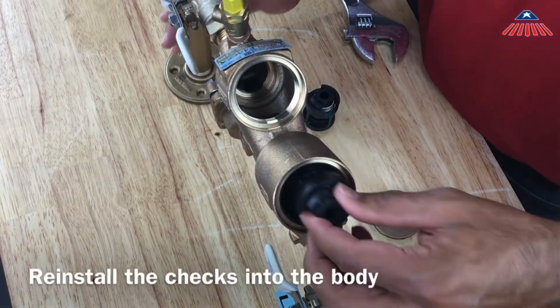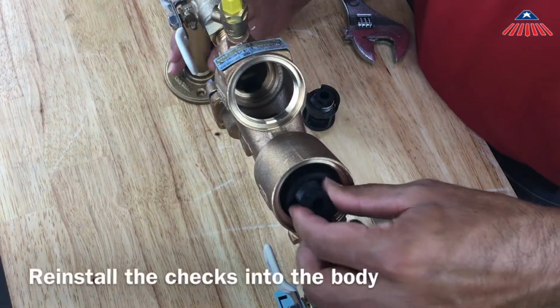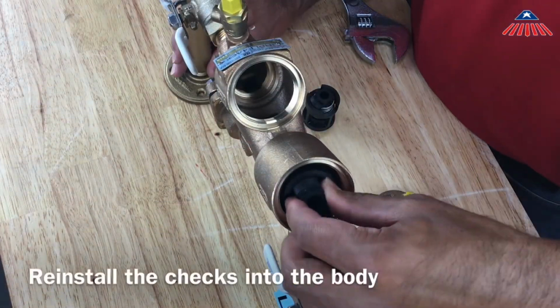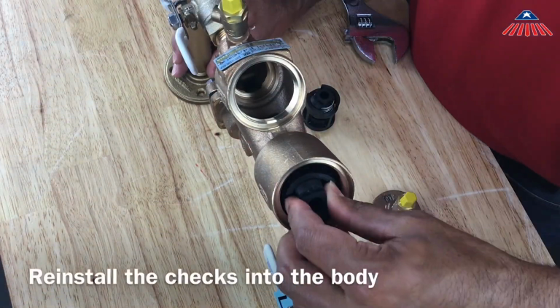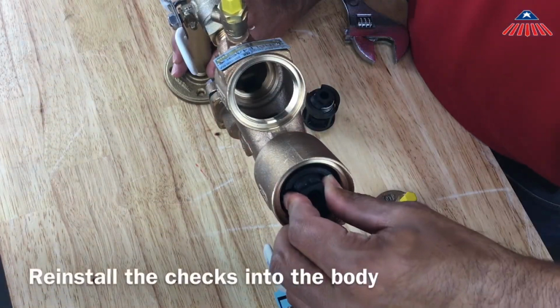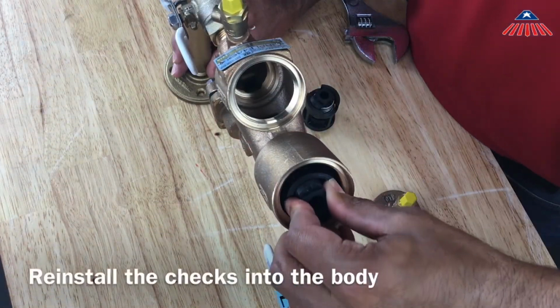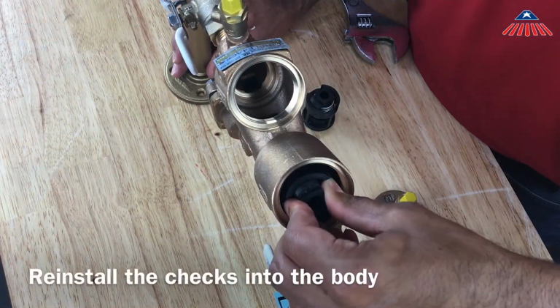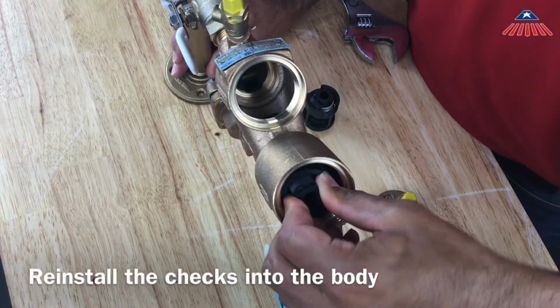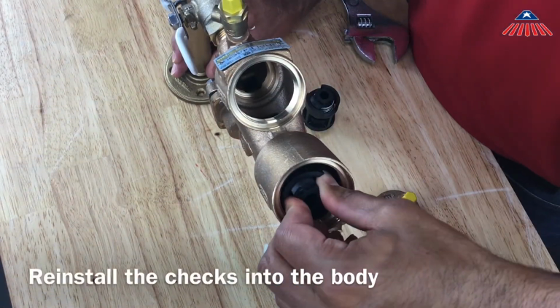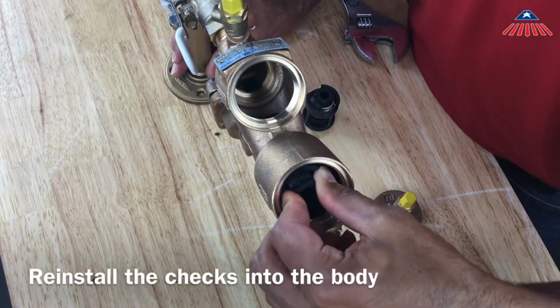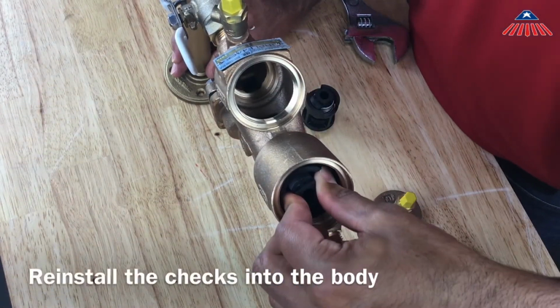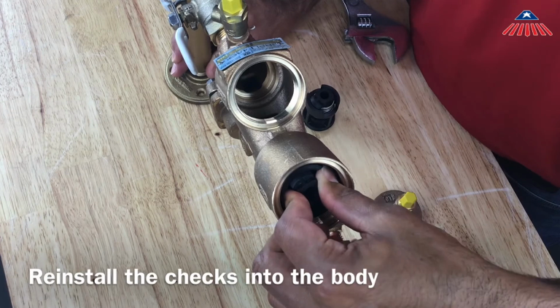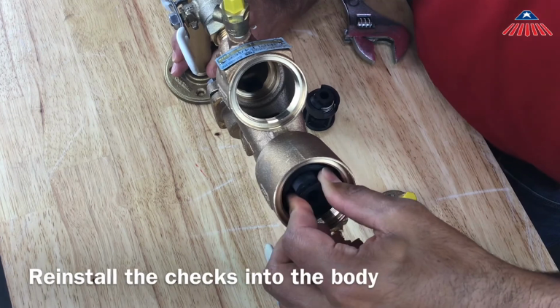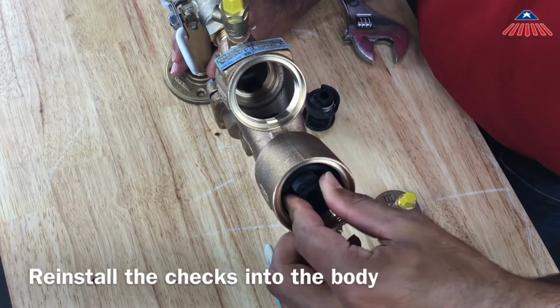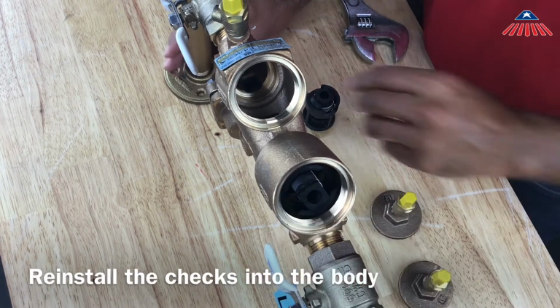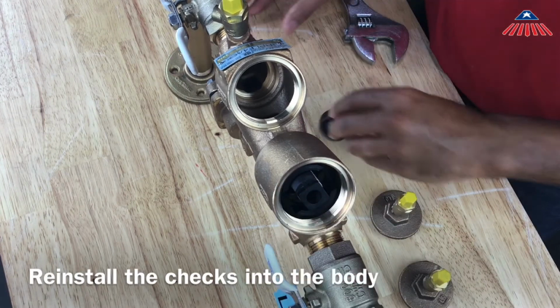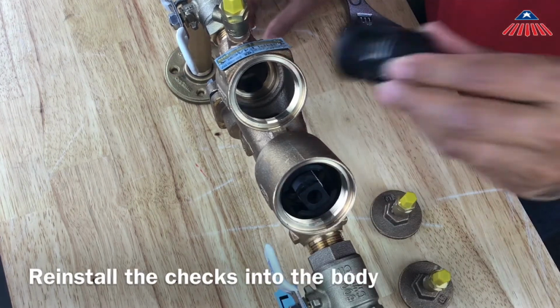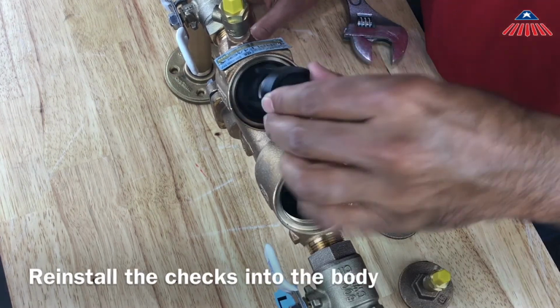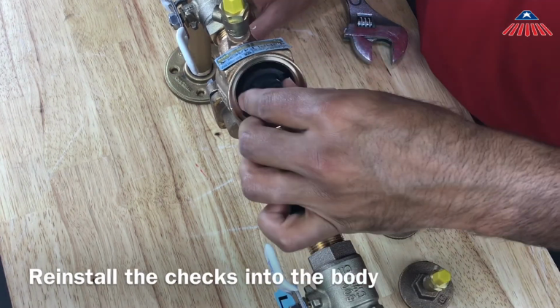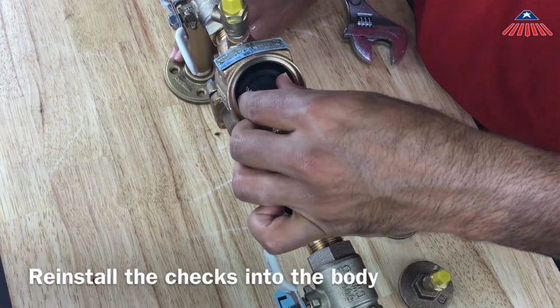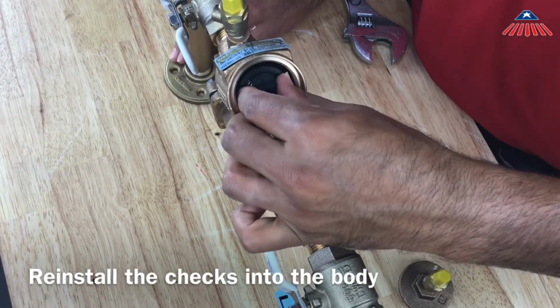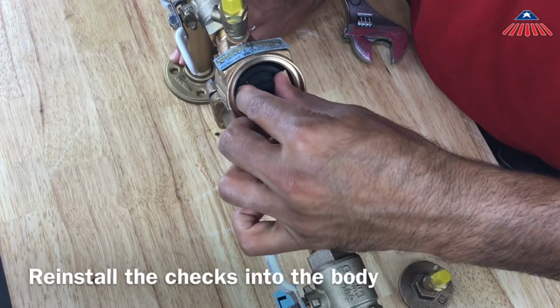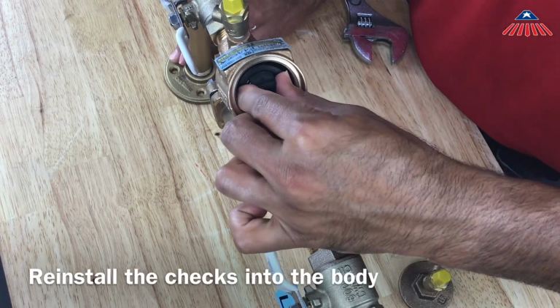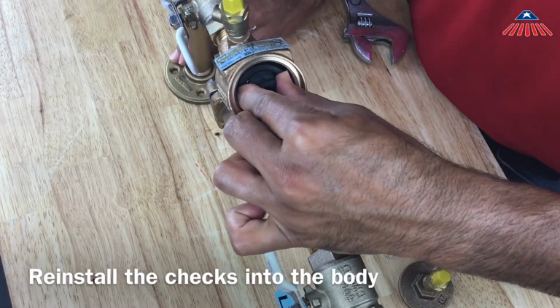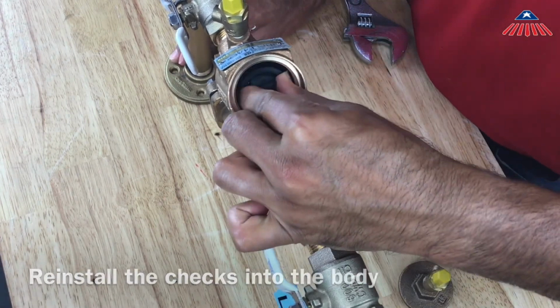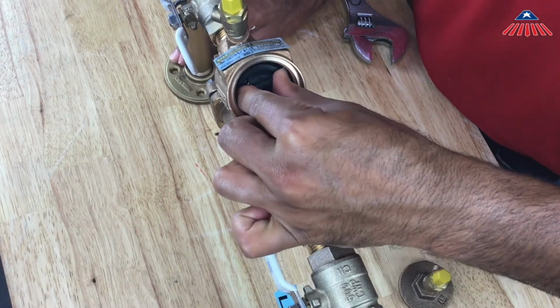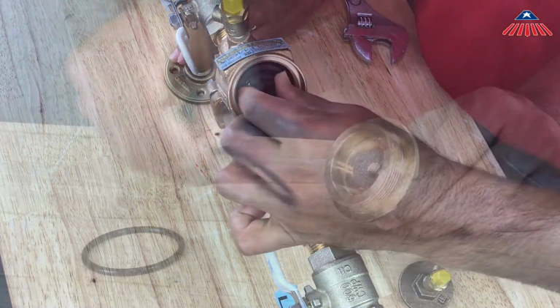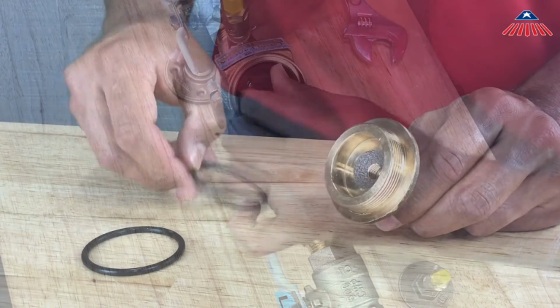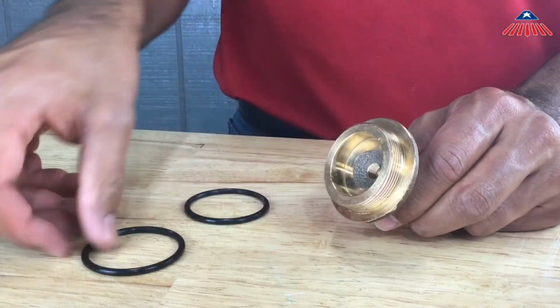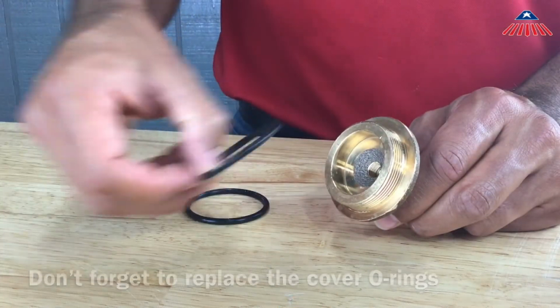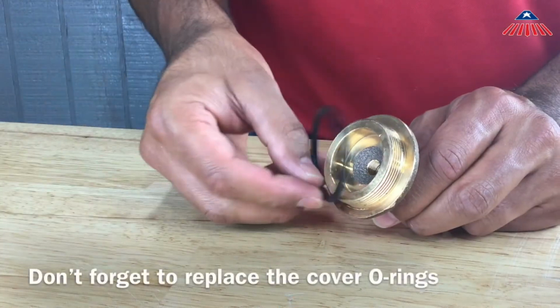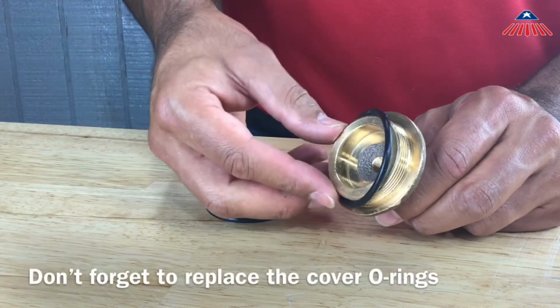You can now reinstall the check assemblies into the body. Be sure they are fully secured, and don't forget to replace the cover o-rings before you thread the covers back on.